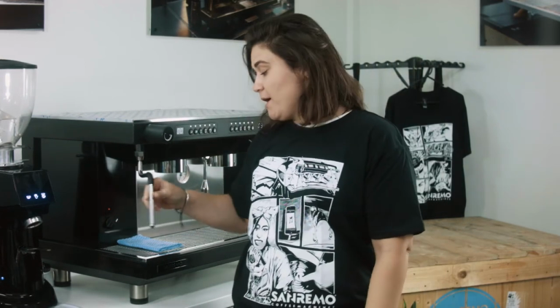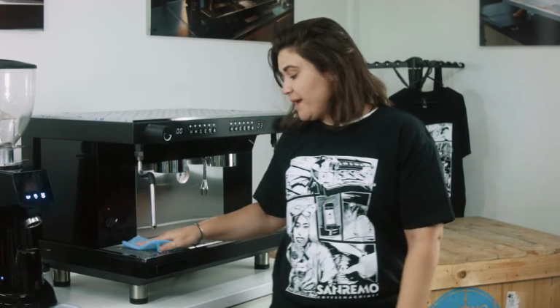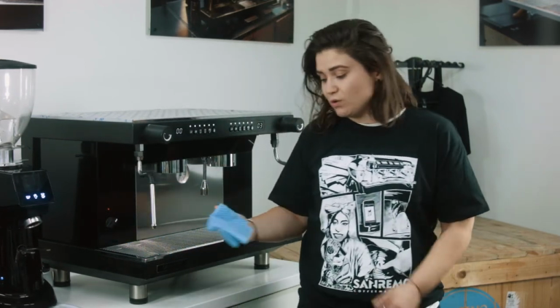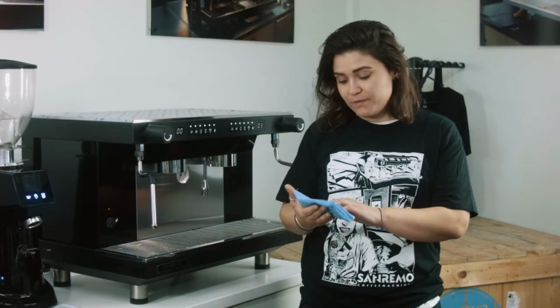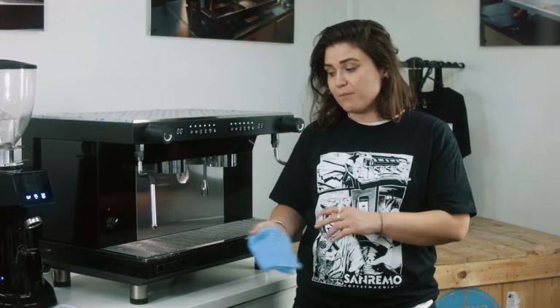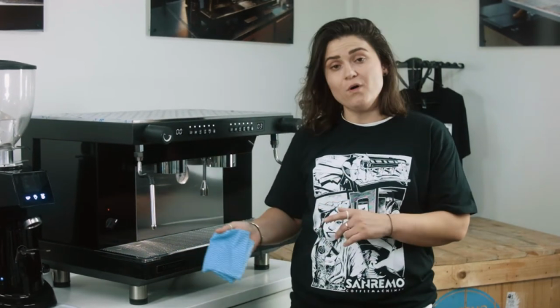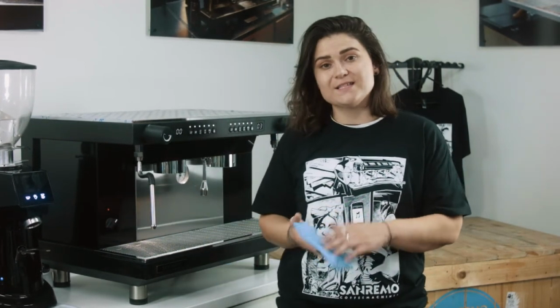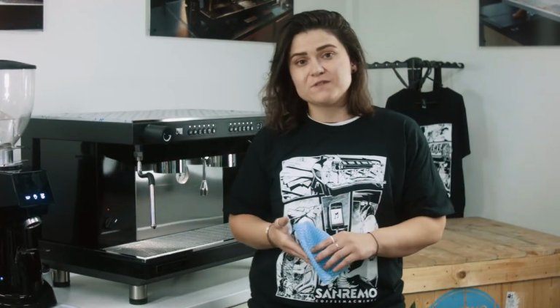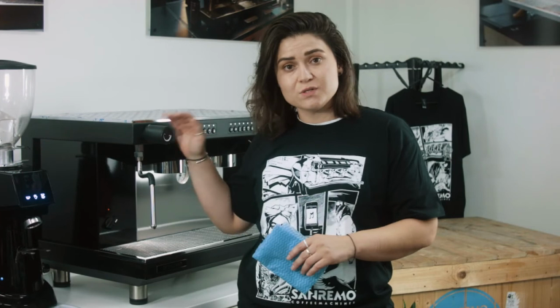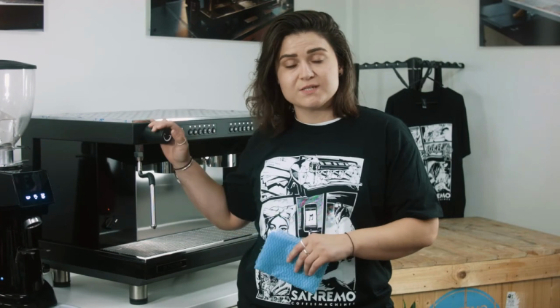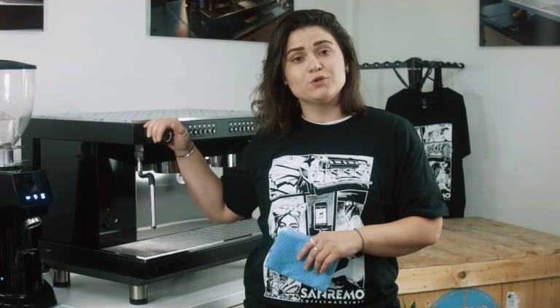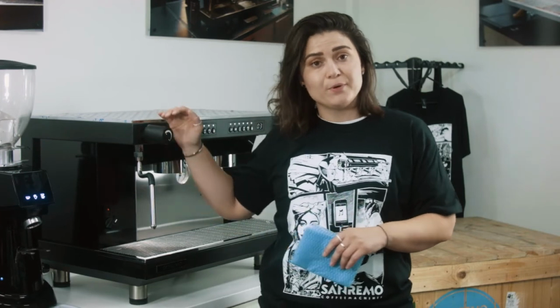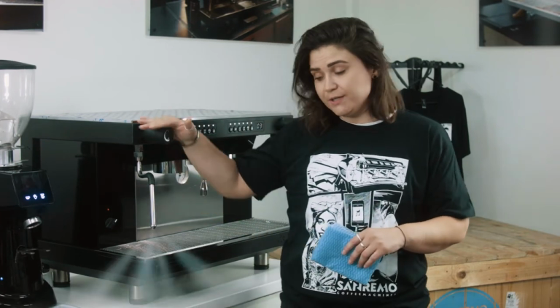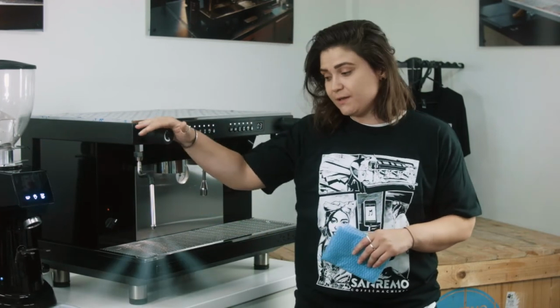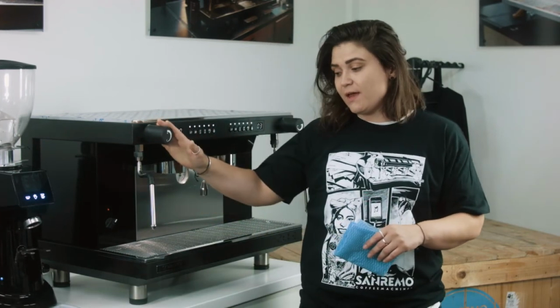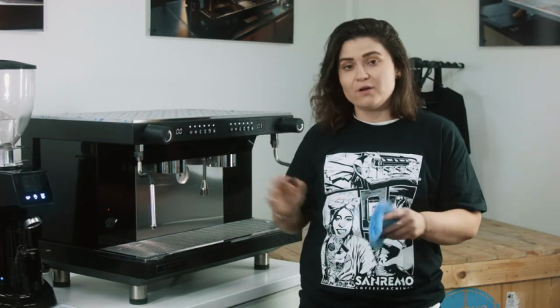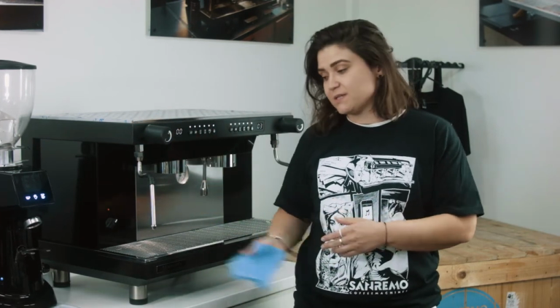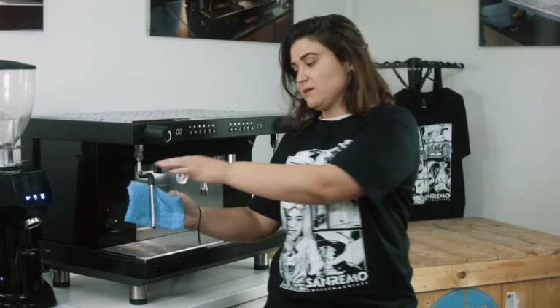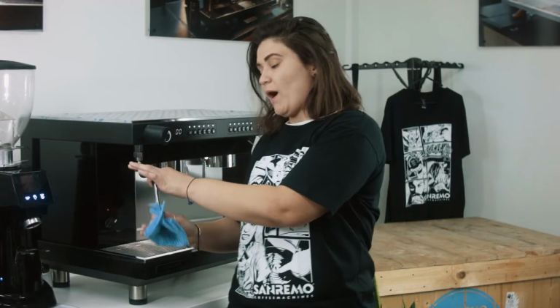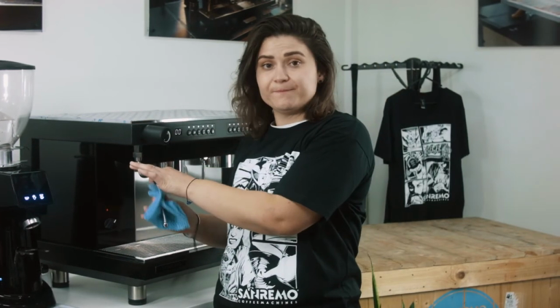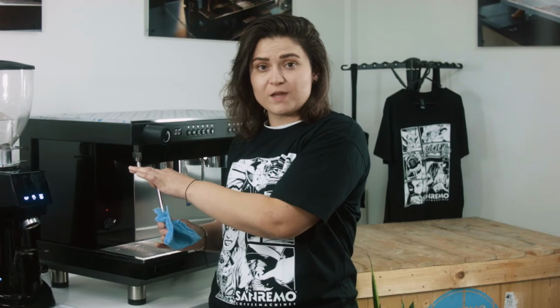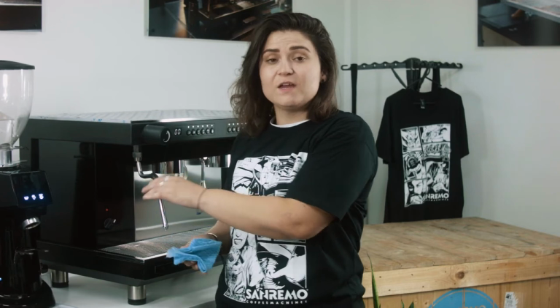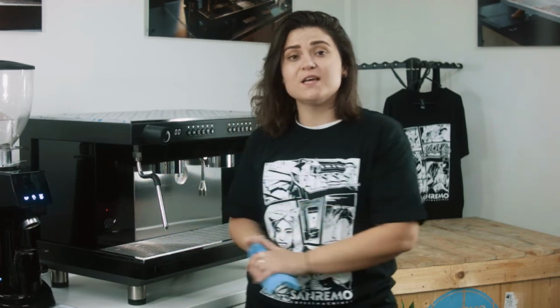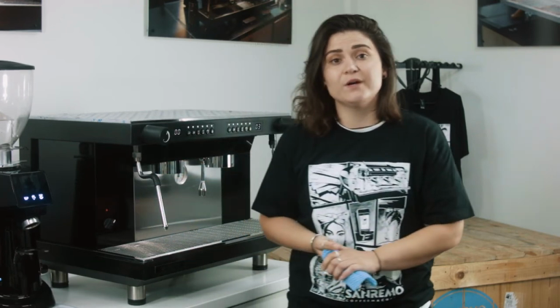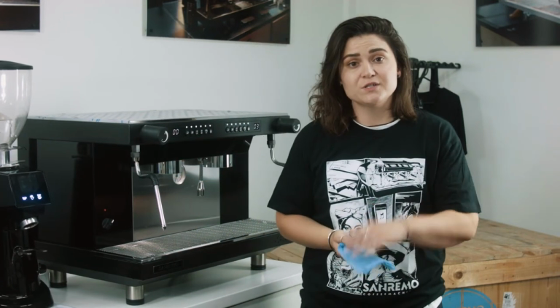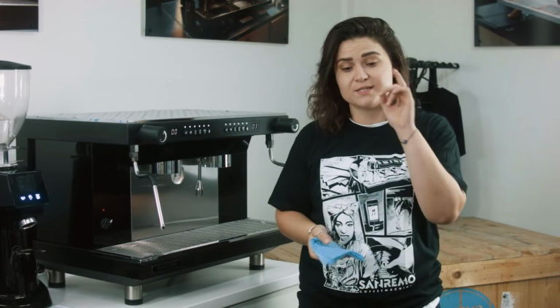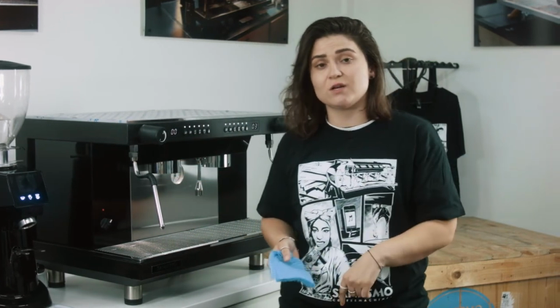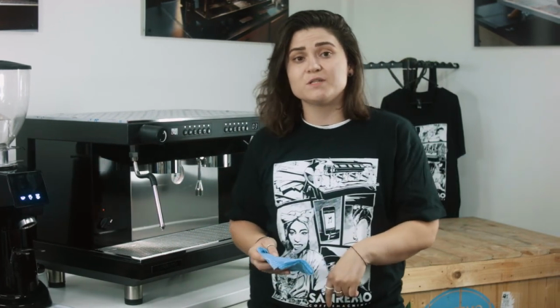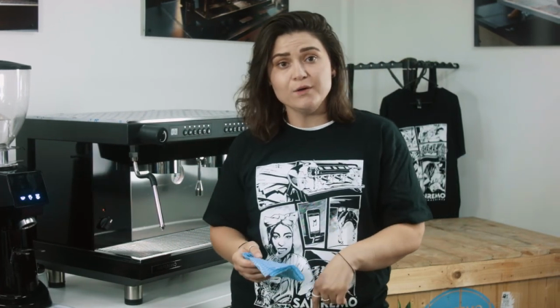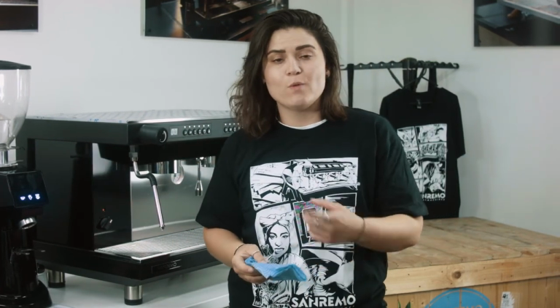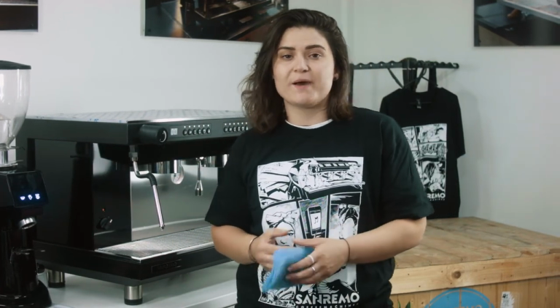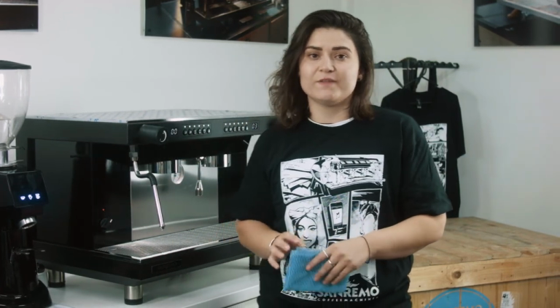Making sure that before and after use of the steam wand you are purging and obviously wiping. If you guys have any questions, don't hesitate to chuck the comments below and we'll get back to you on that.